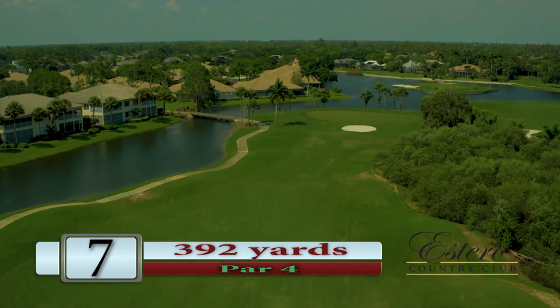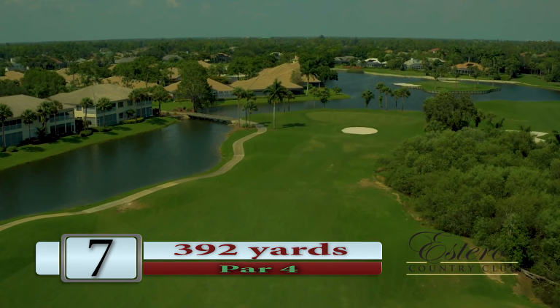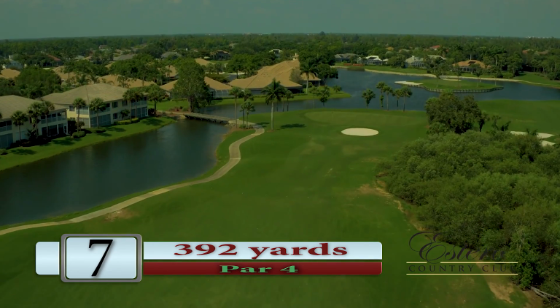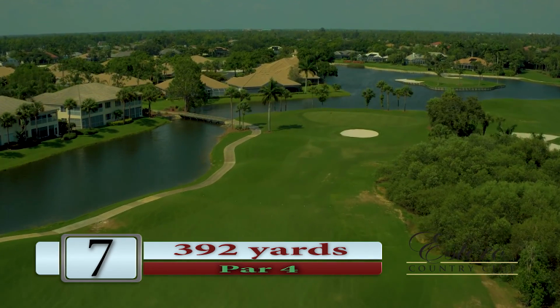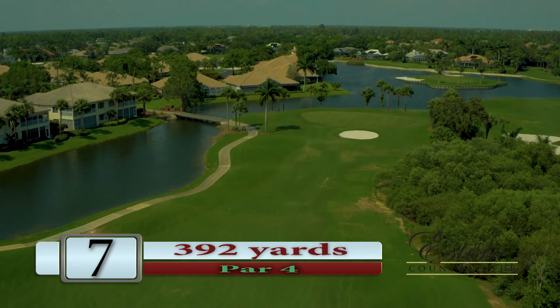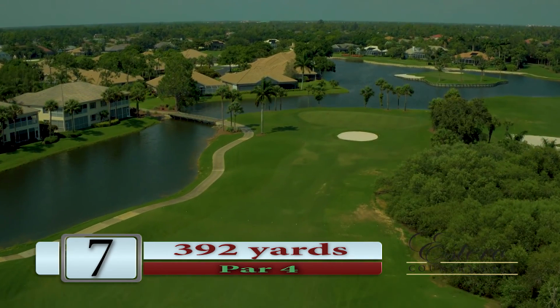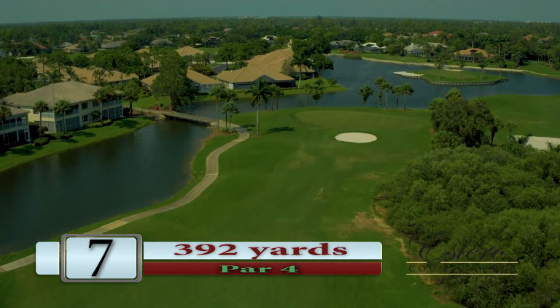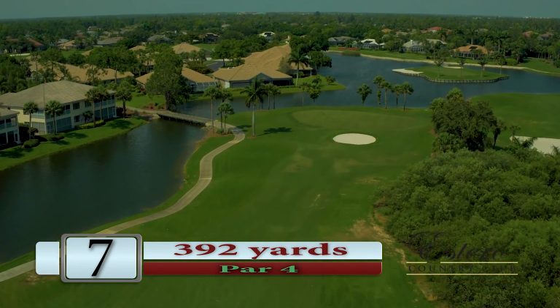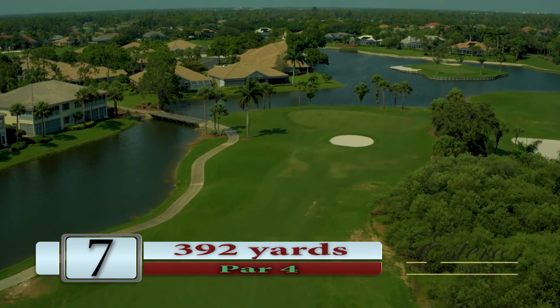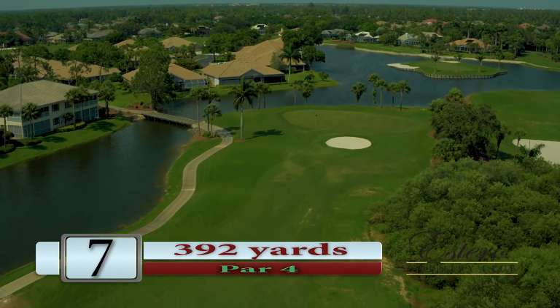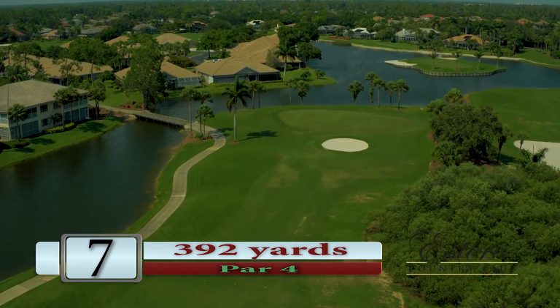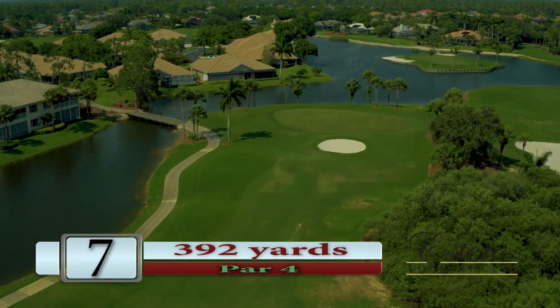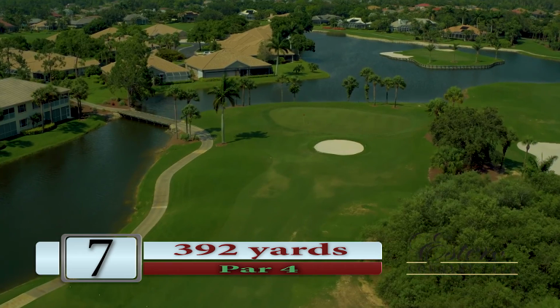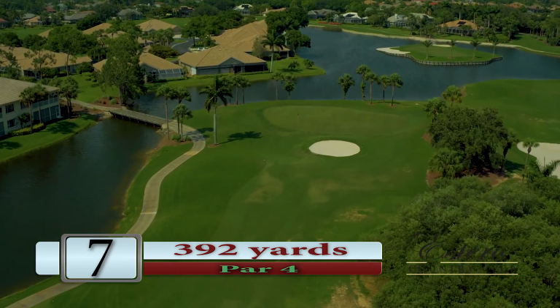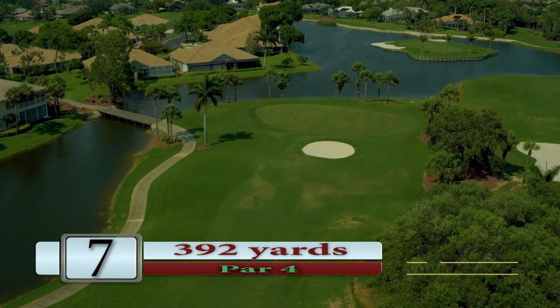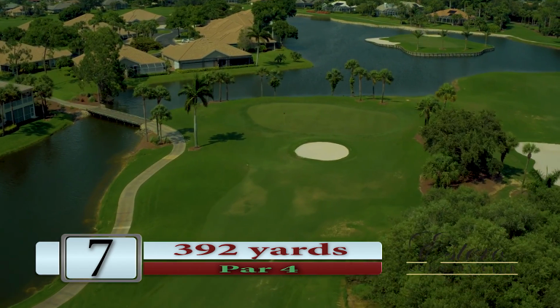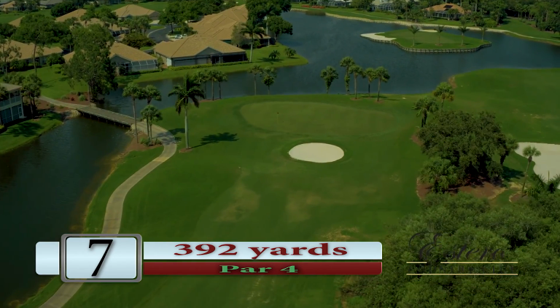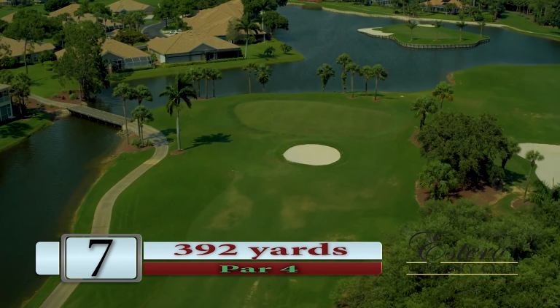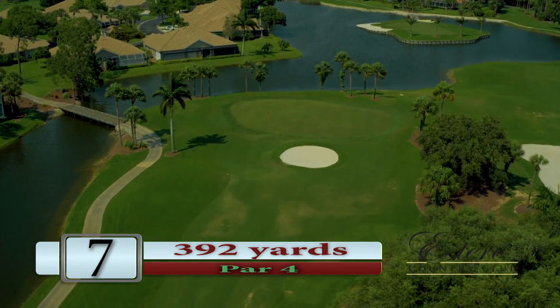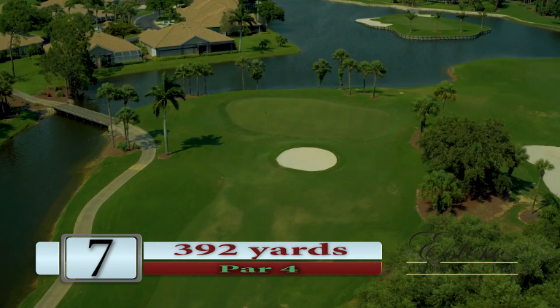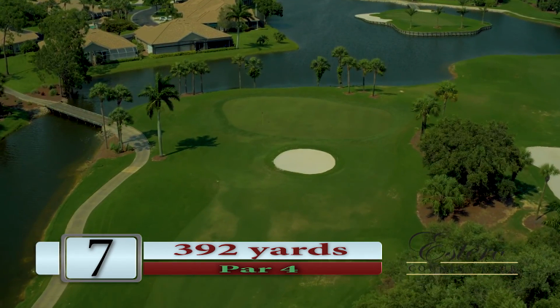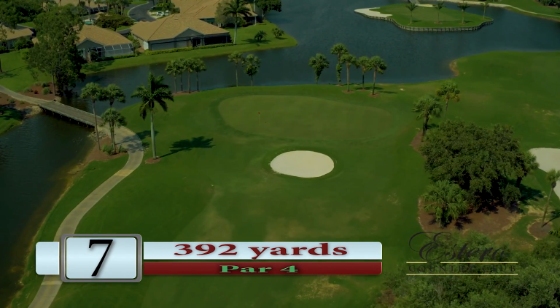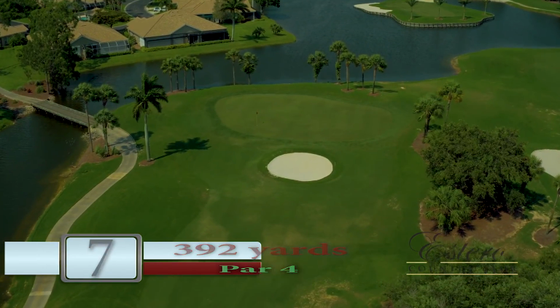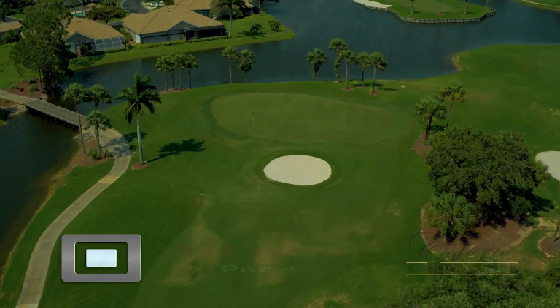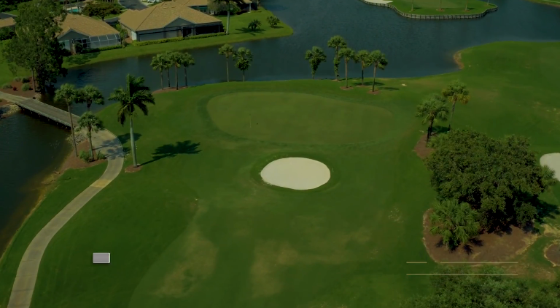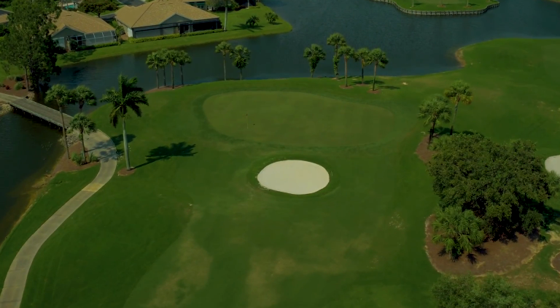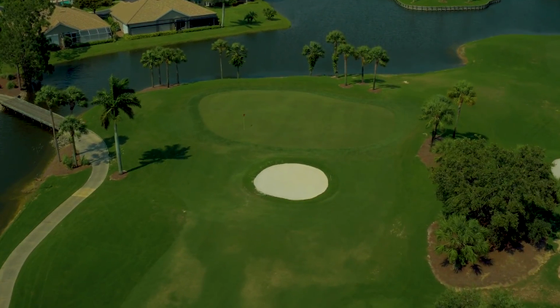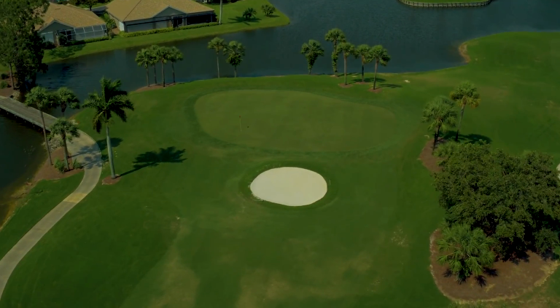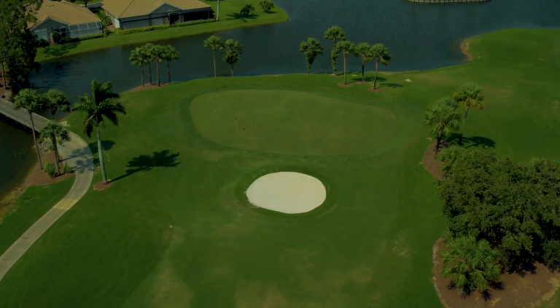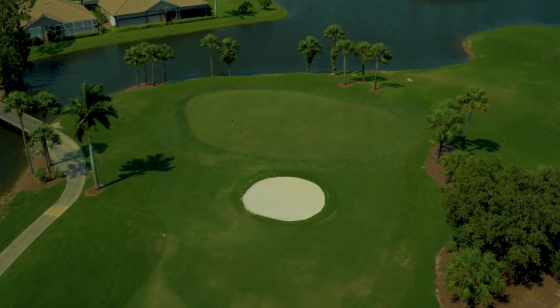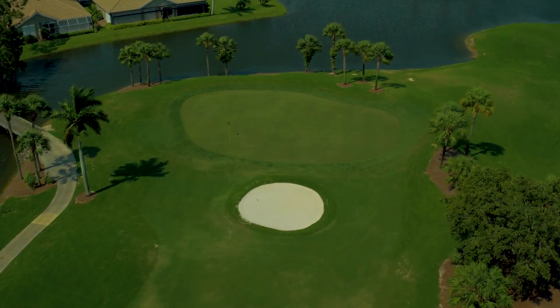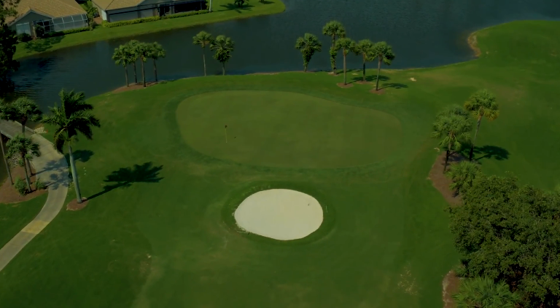A good drive should leave a mid to short iron to a wide green. The green is terraced and slopes both right and left from the middle. A large front bunker protects the green.